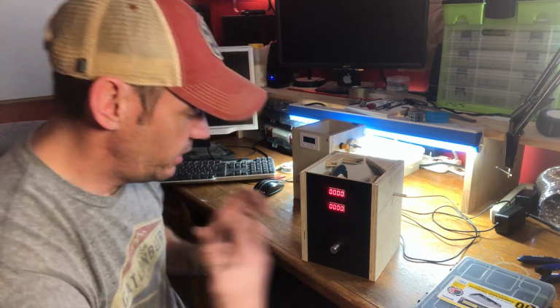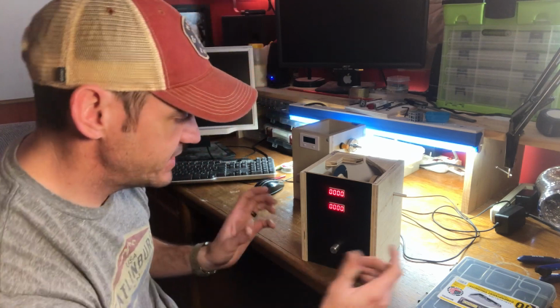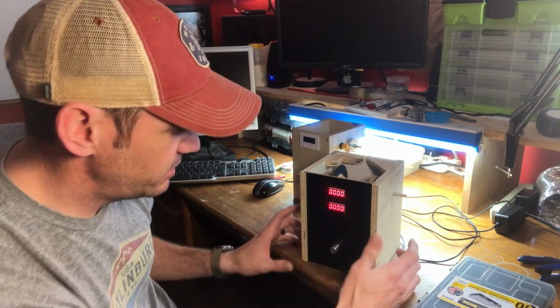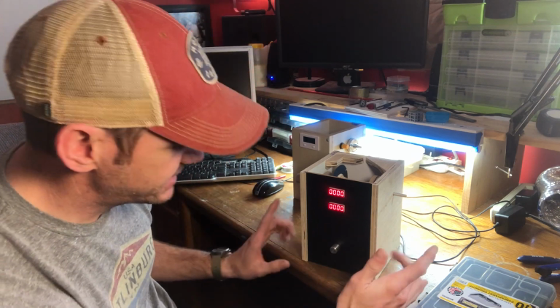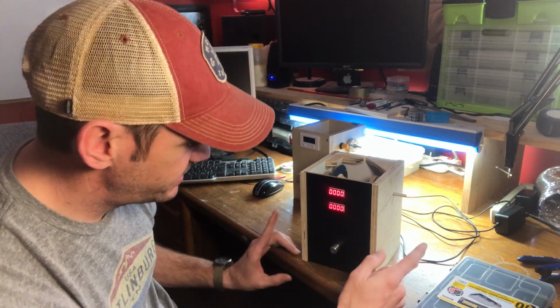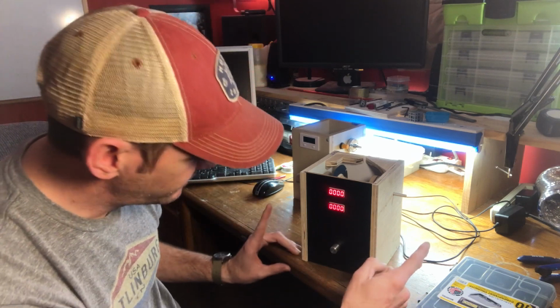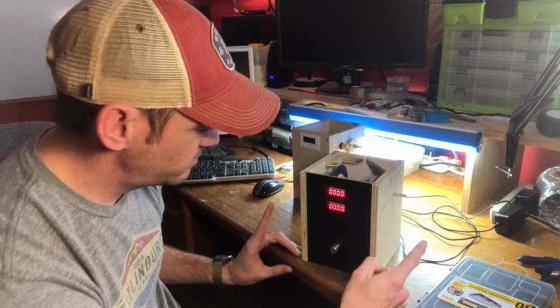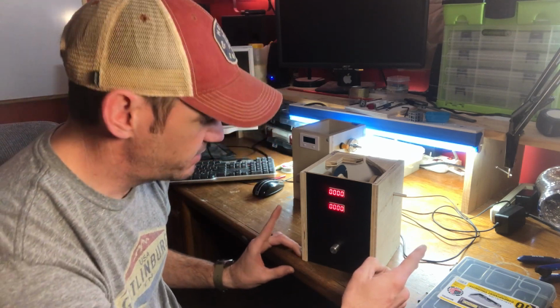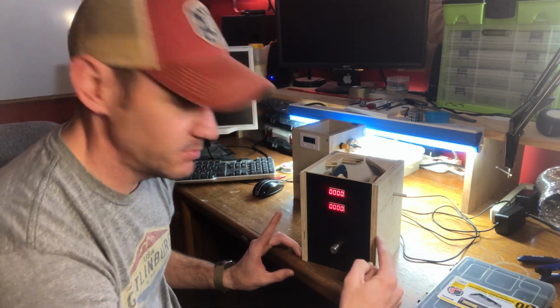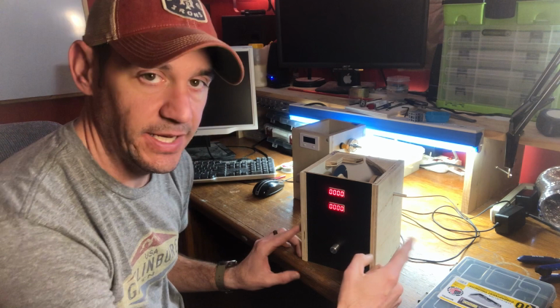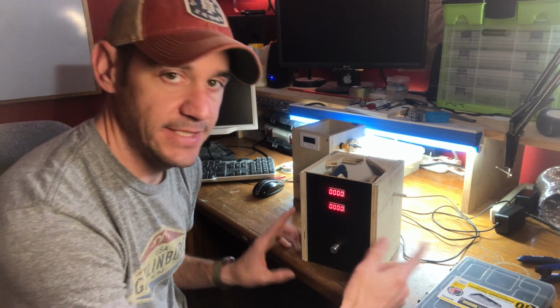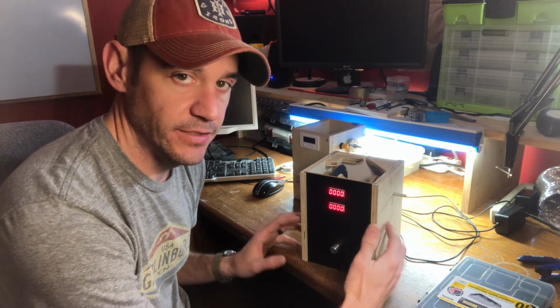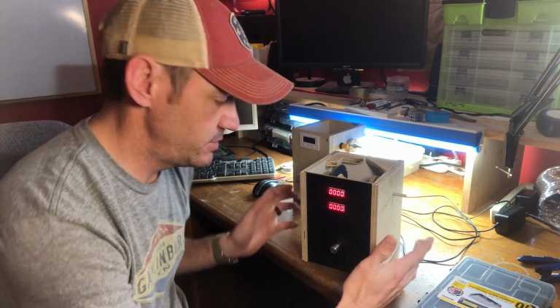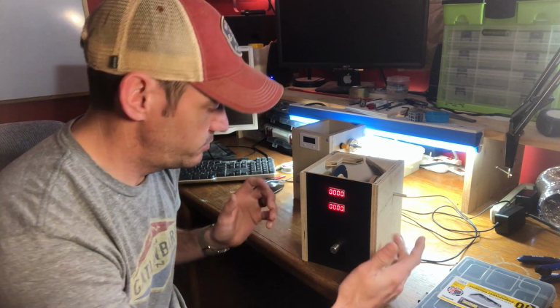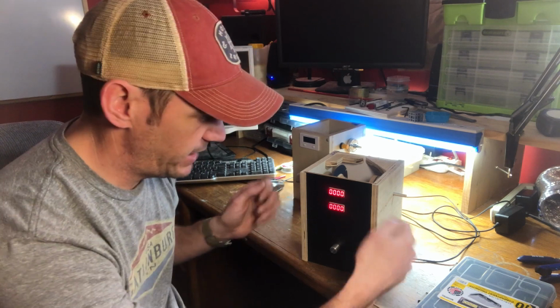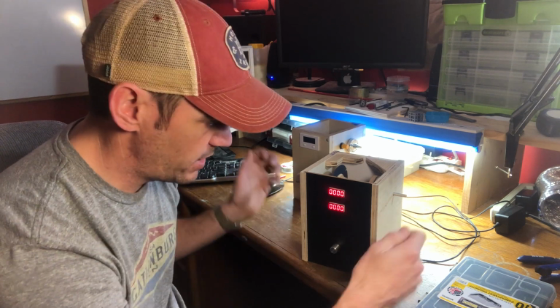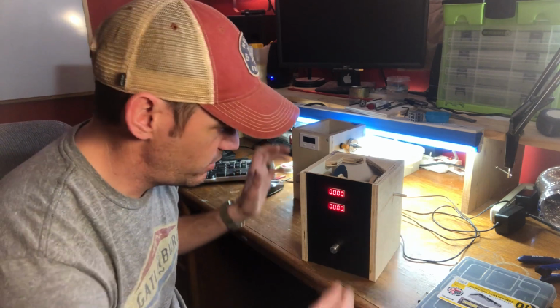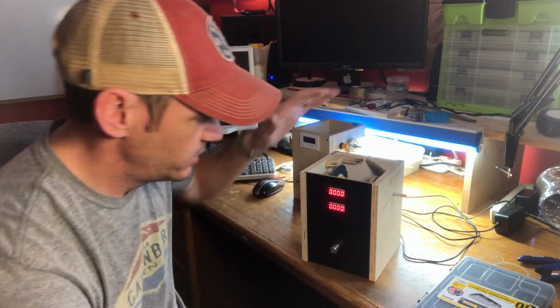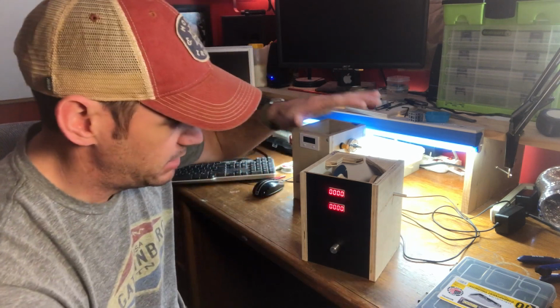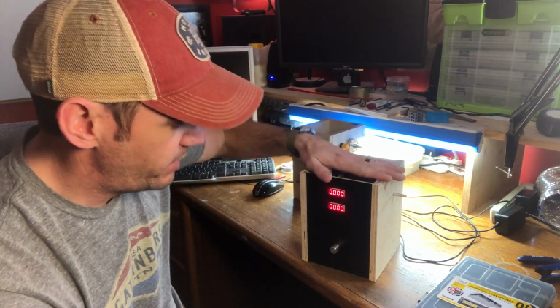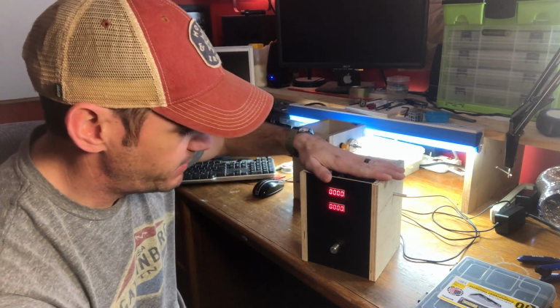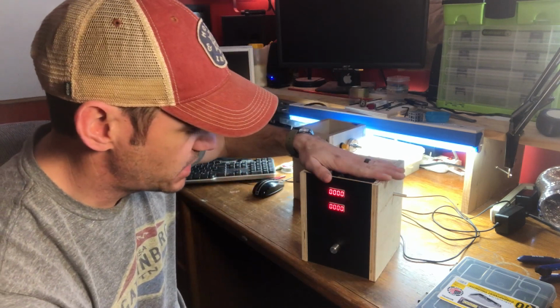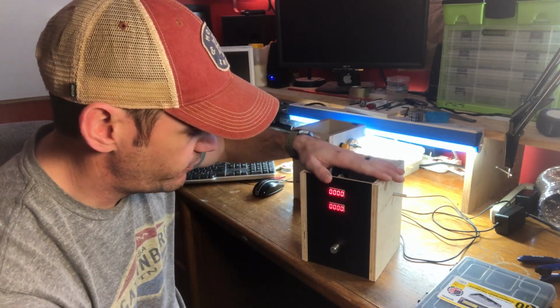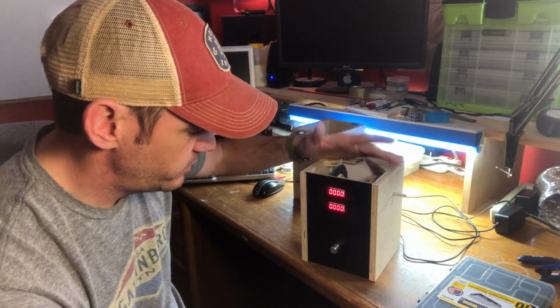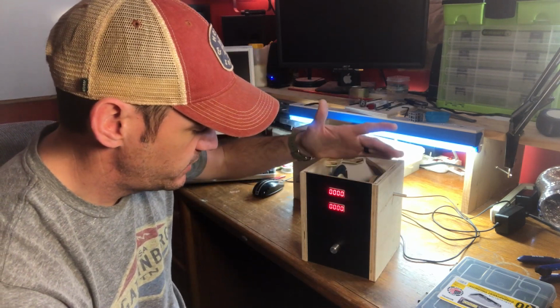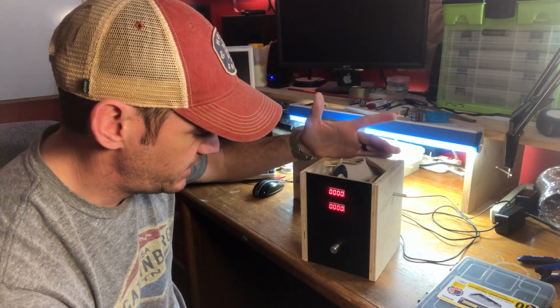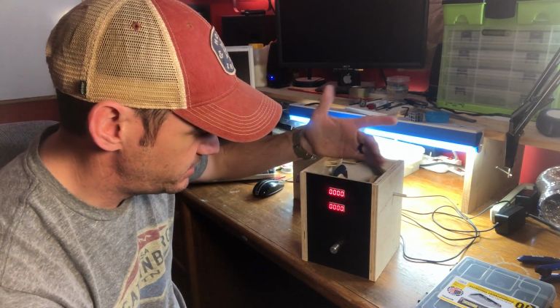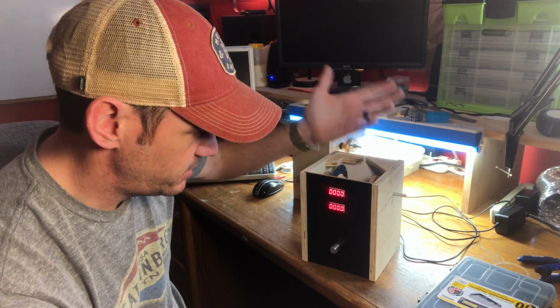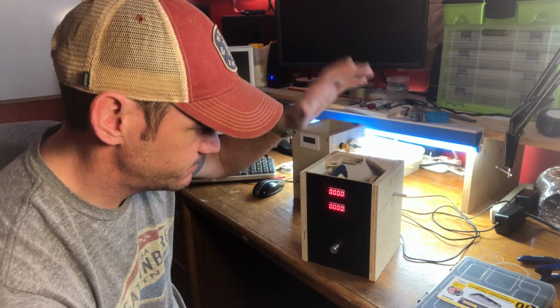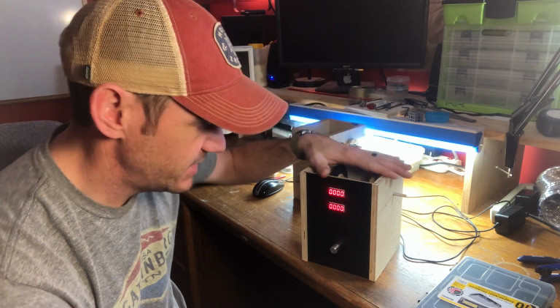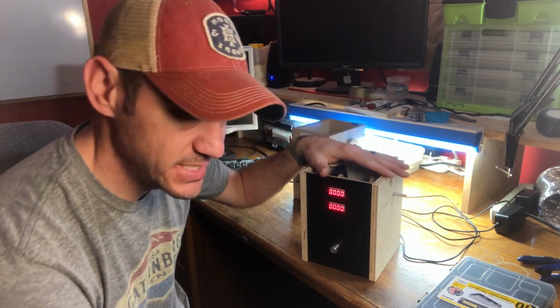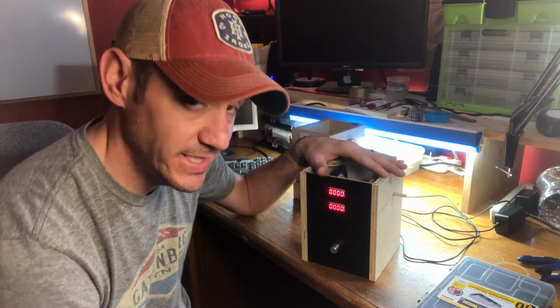The only things I've still got to do are mount some wire guides on here and make a top for it, and that's basically it.